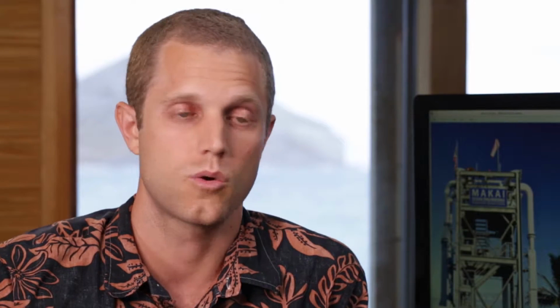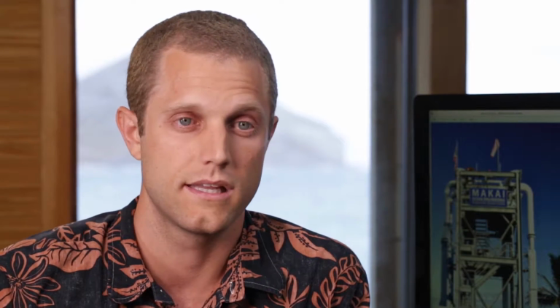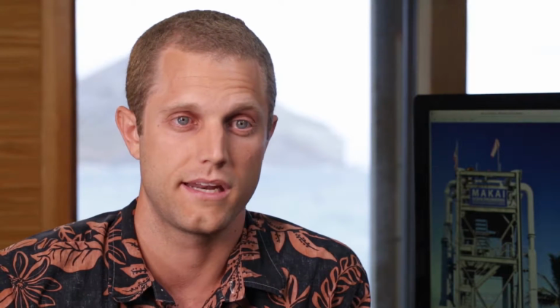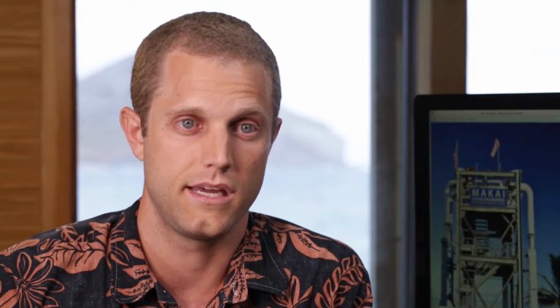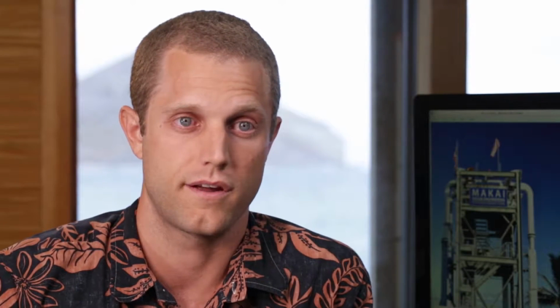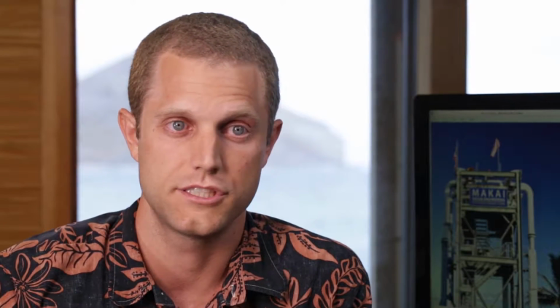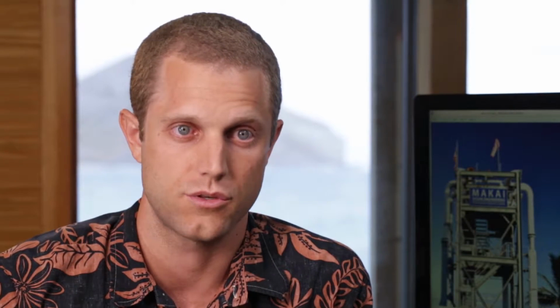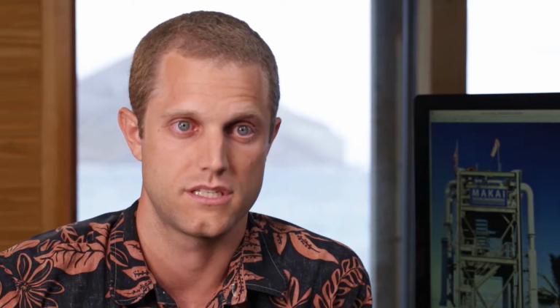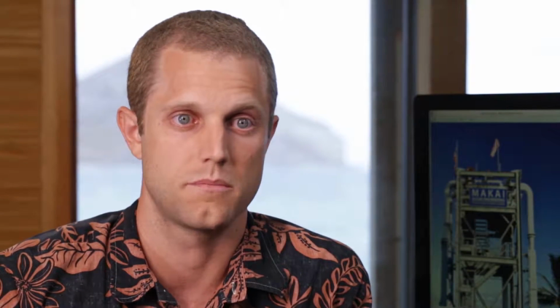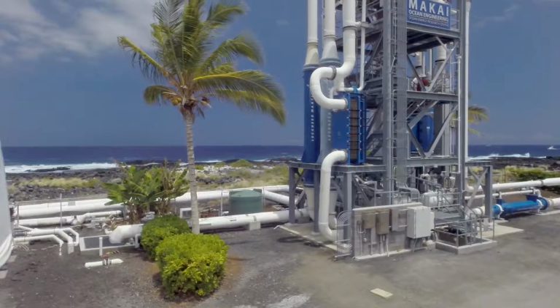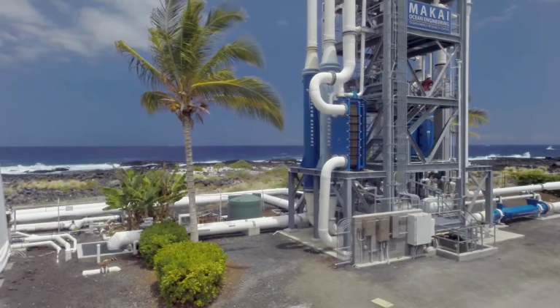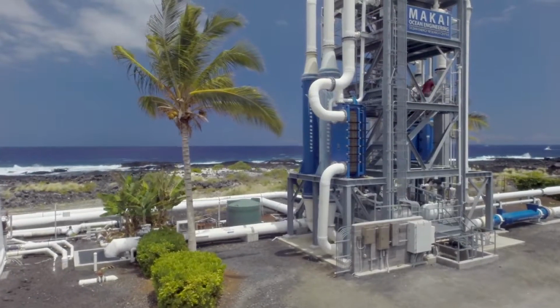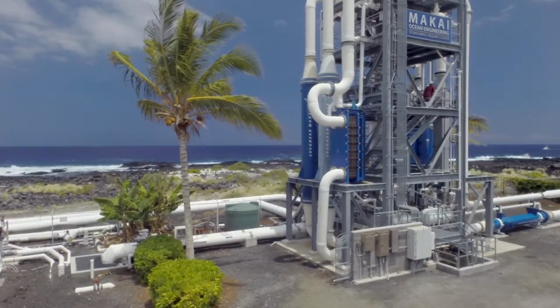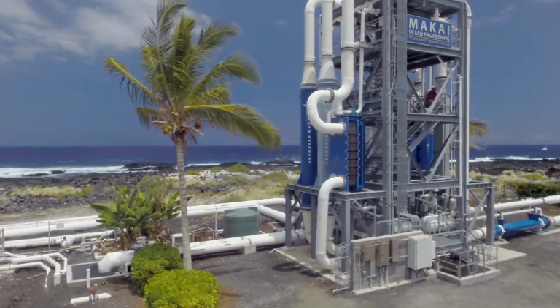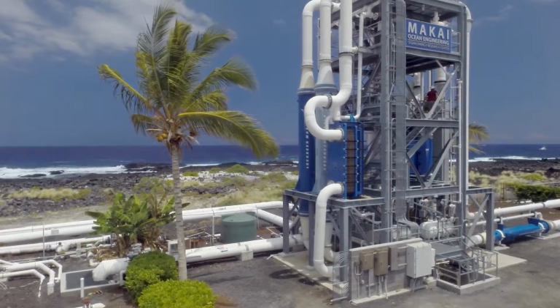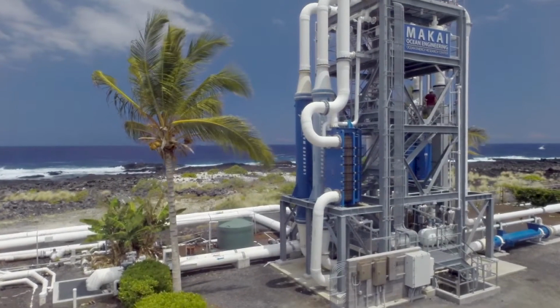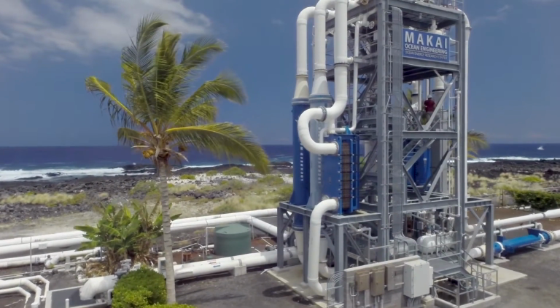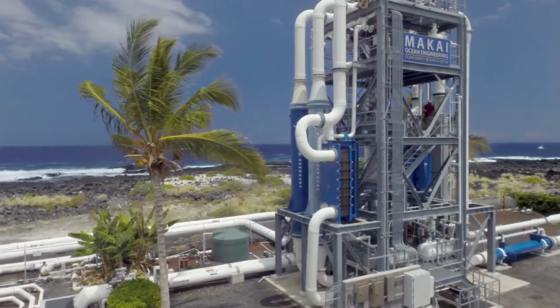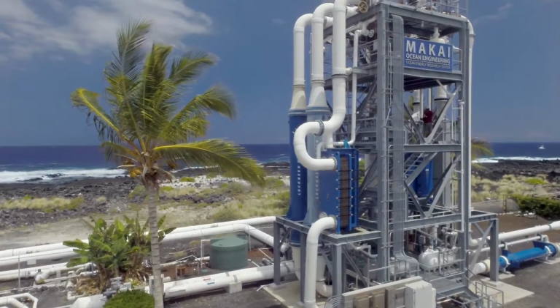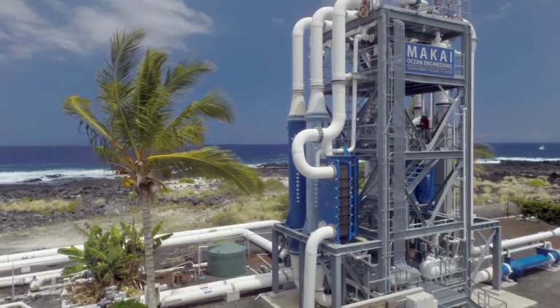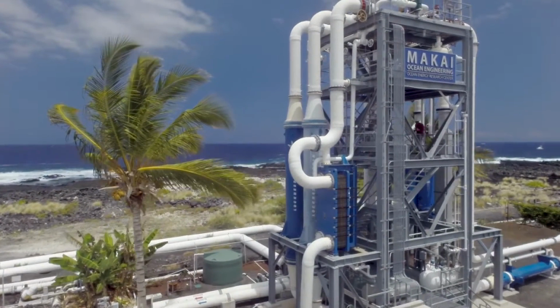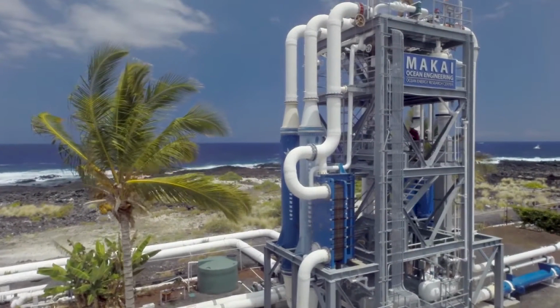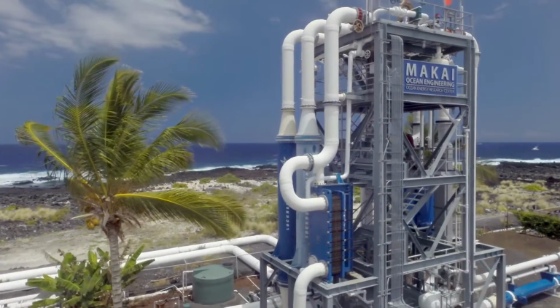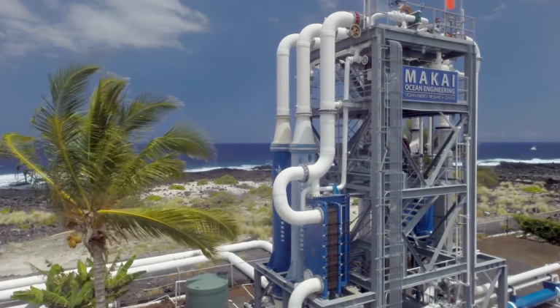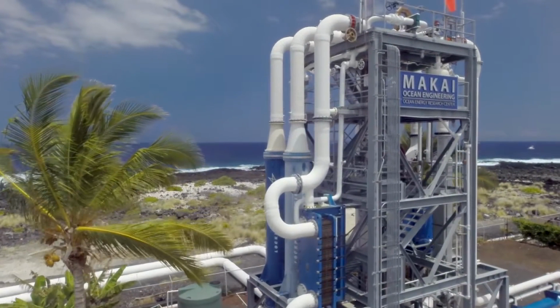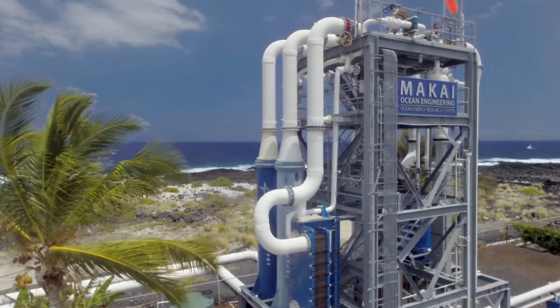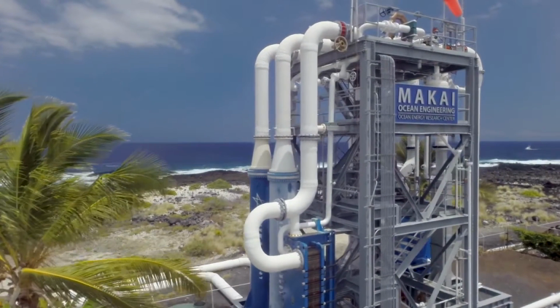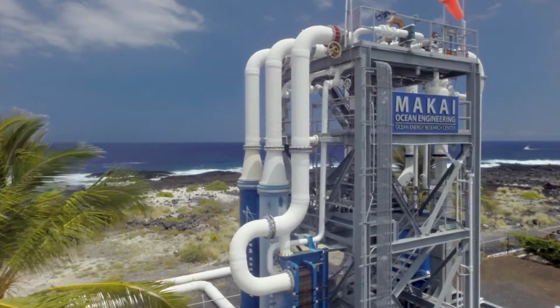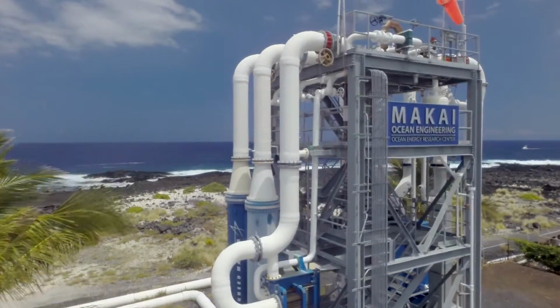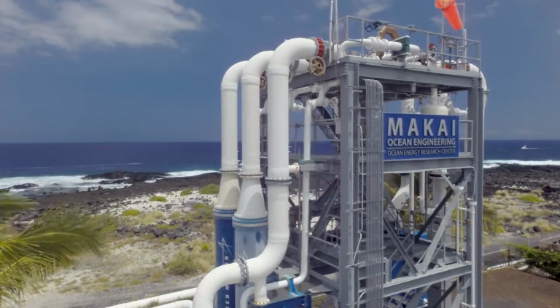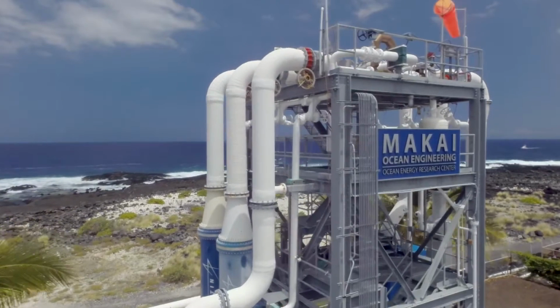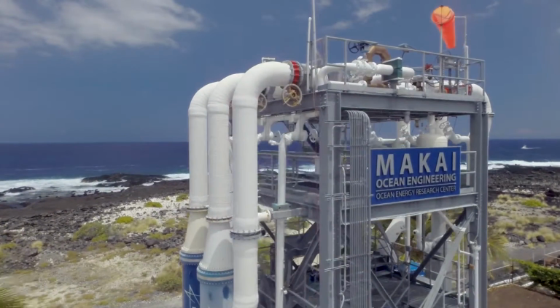That's beautiful because we can extract that energy 24-7 and use that power any time we want it, totally eliminating the need for an energy storage system. And the beauty about that type of energy — base load power — is that you can actually start to replace conventional power plants.